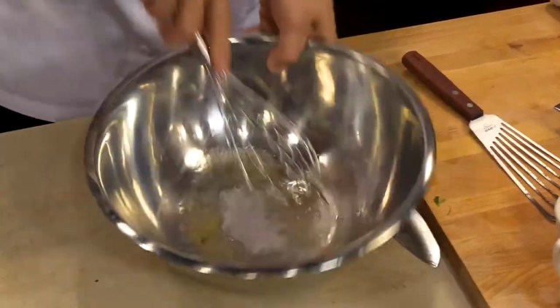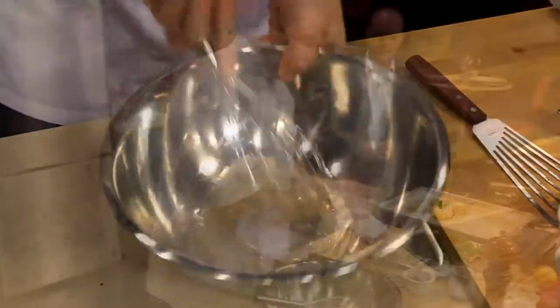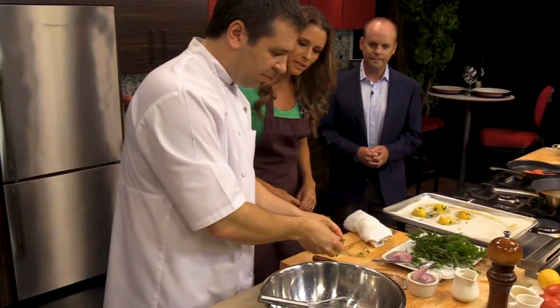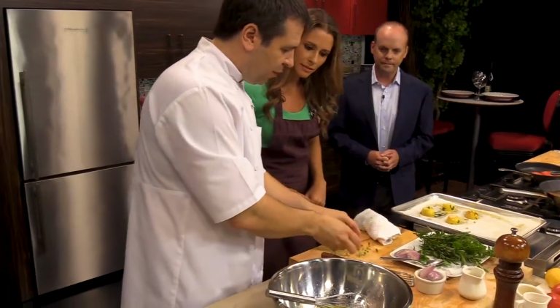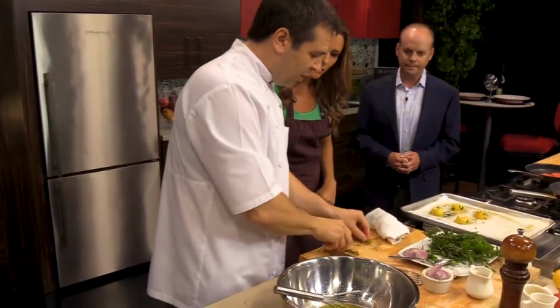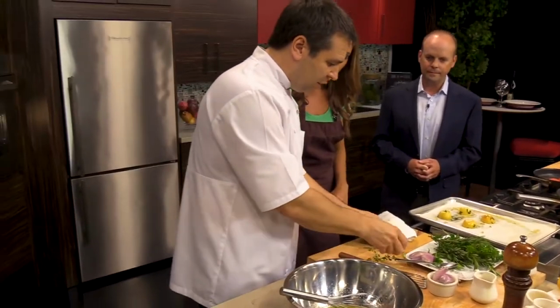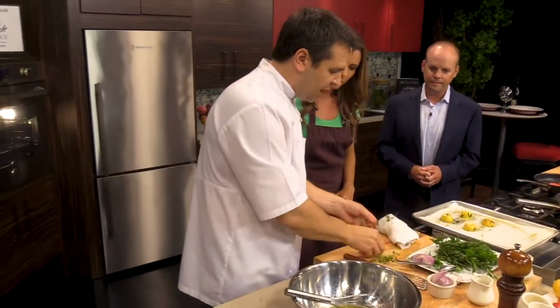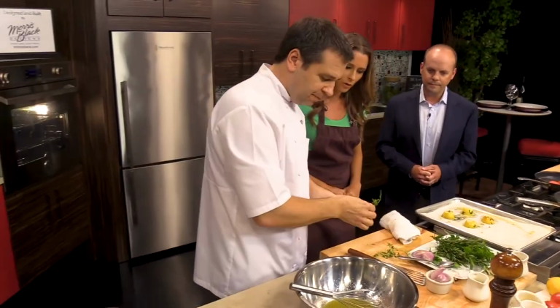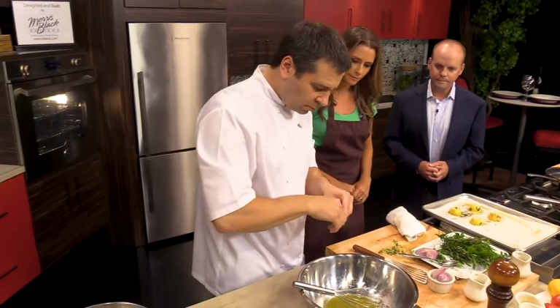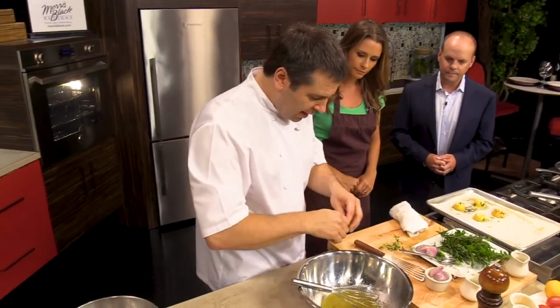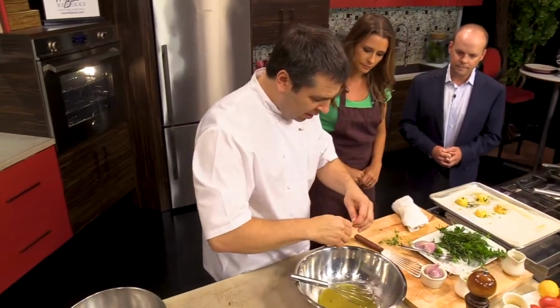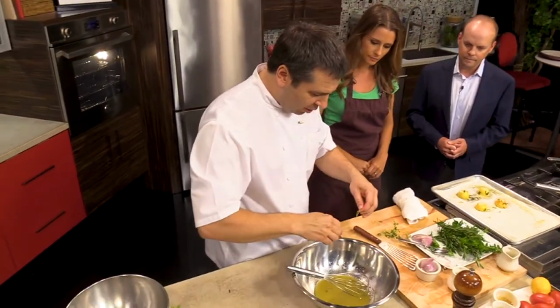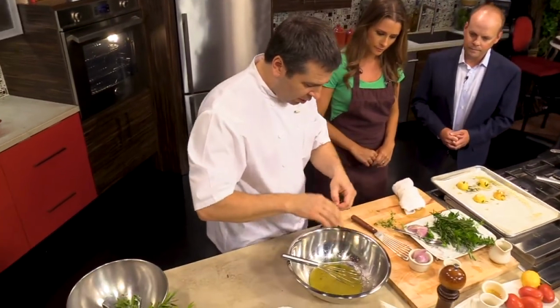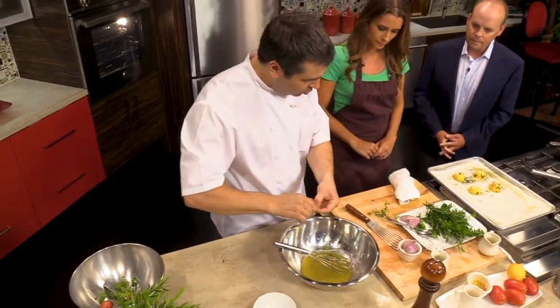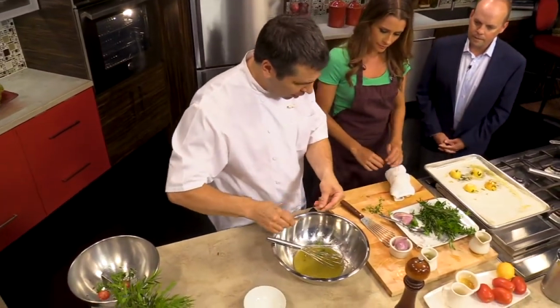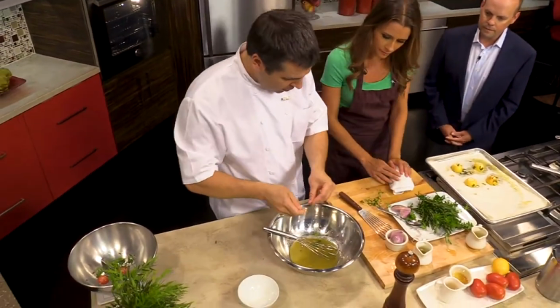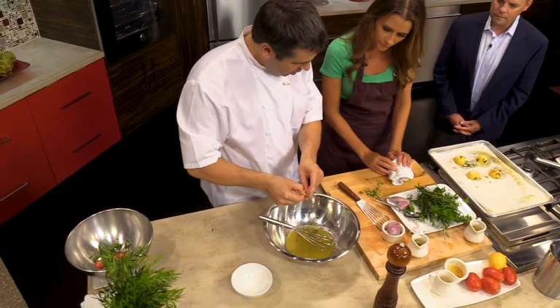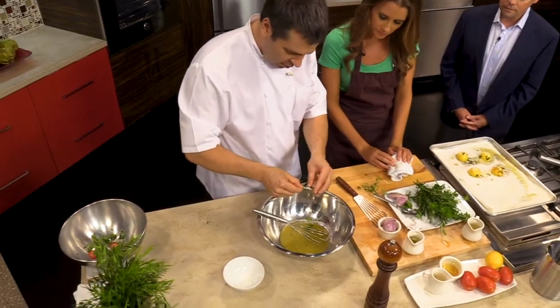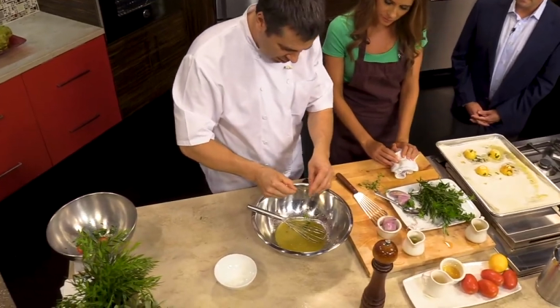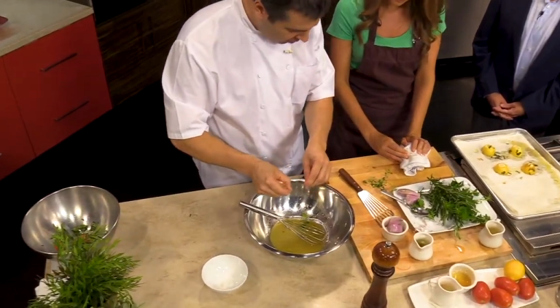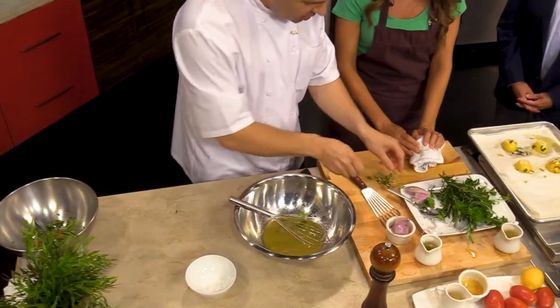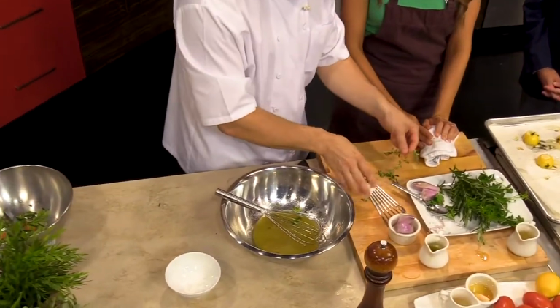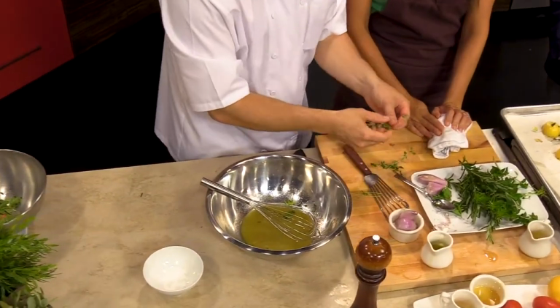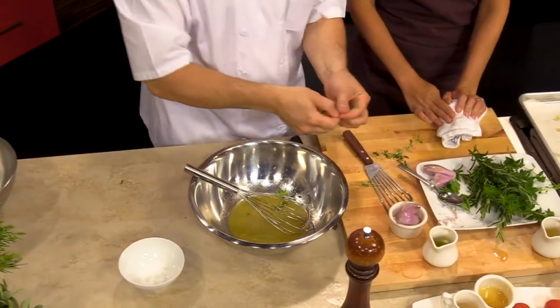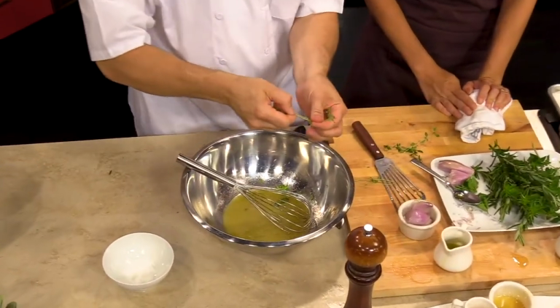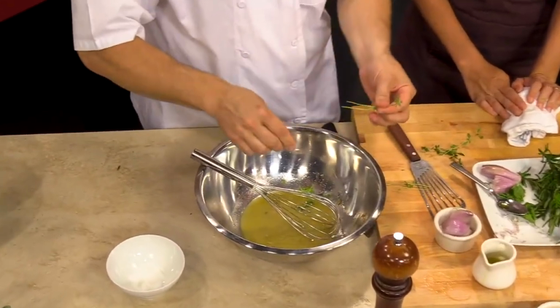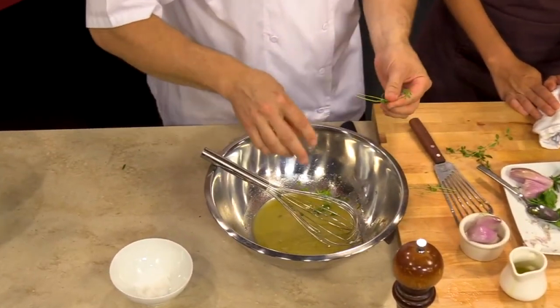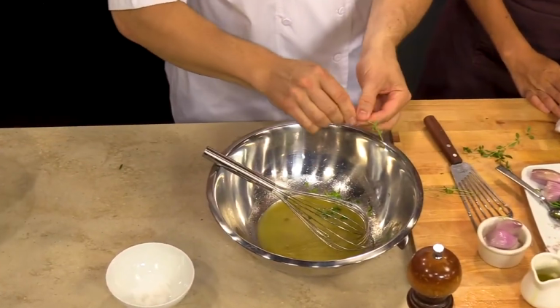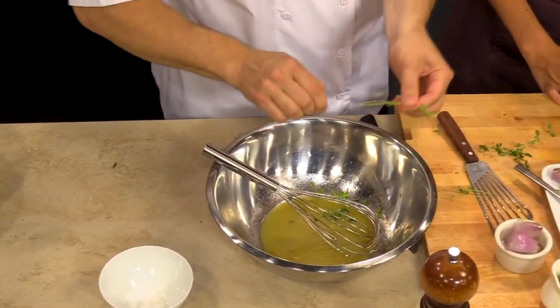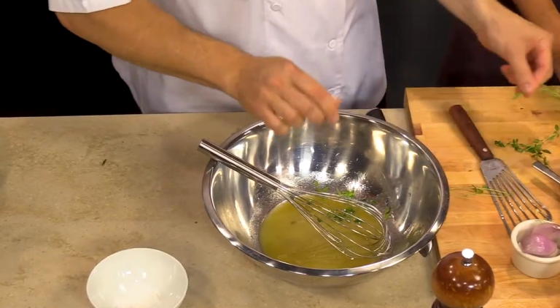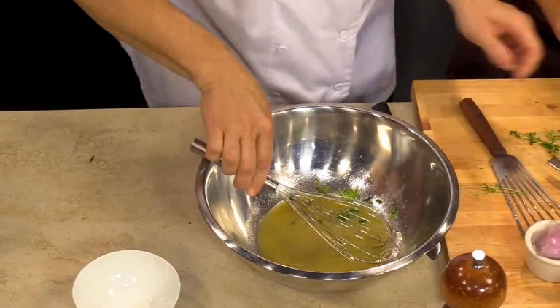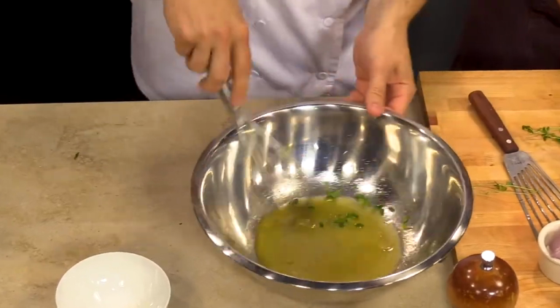So we just finished up the vinaigrette — we added a little bit of shallot, the olive oil, and the neutral oil. And we're just gonna put a couple of thyme leaves in here. Very, very simple.